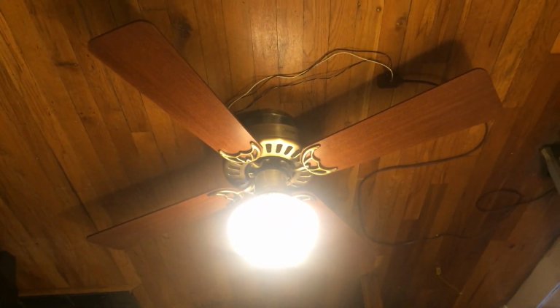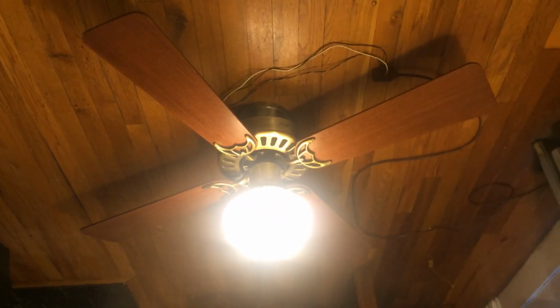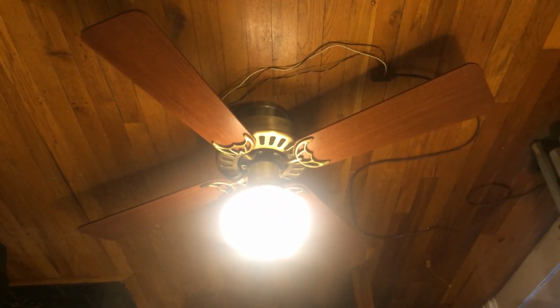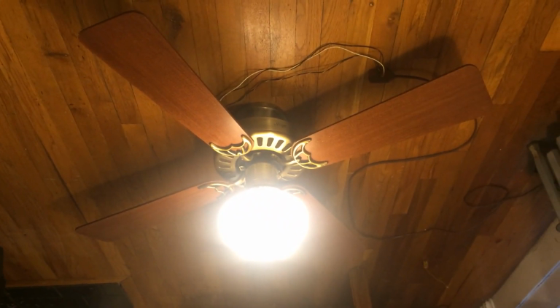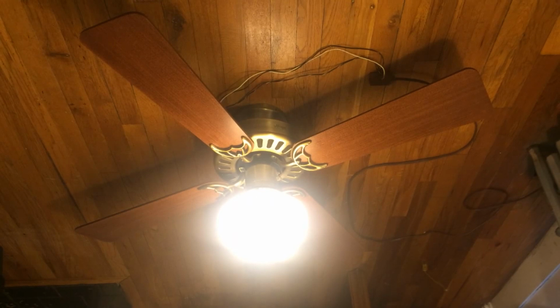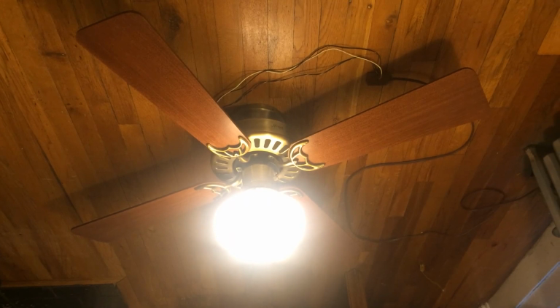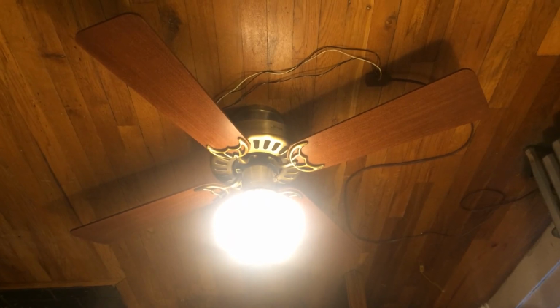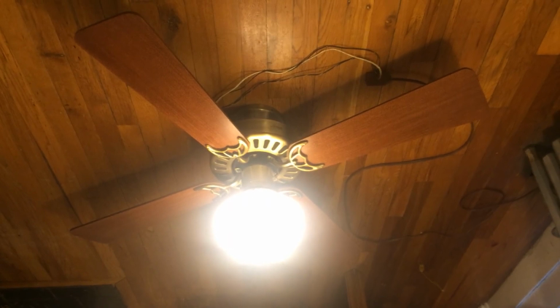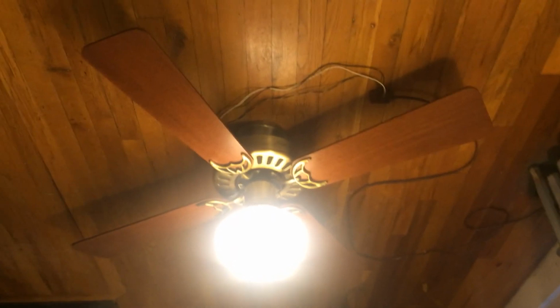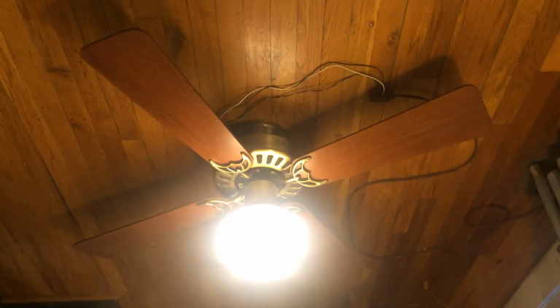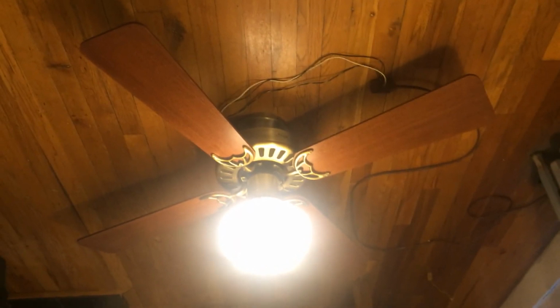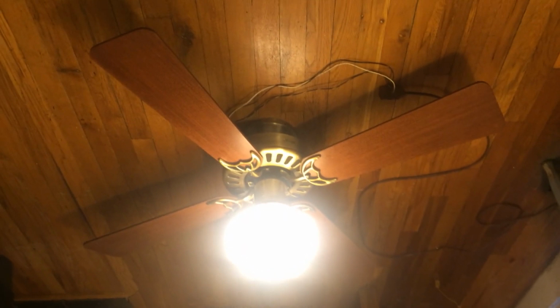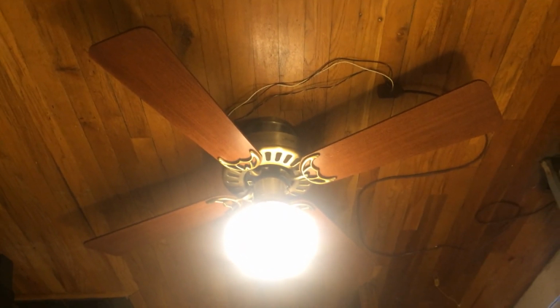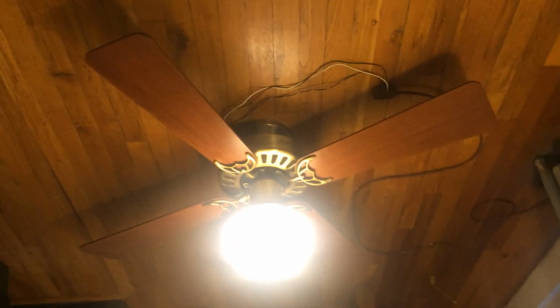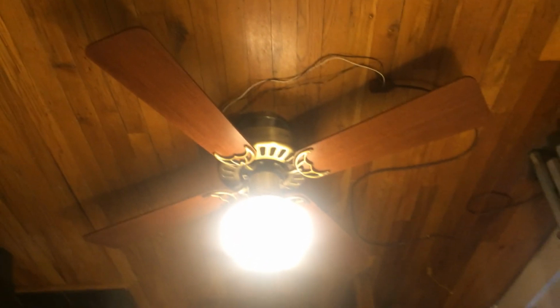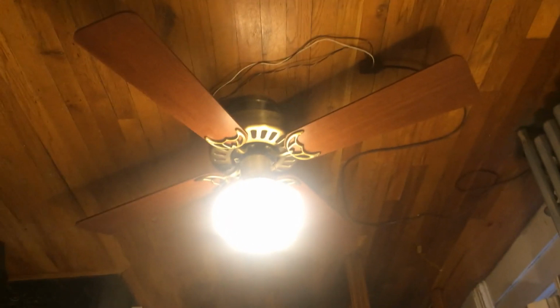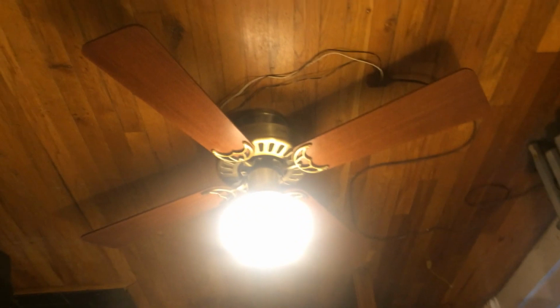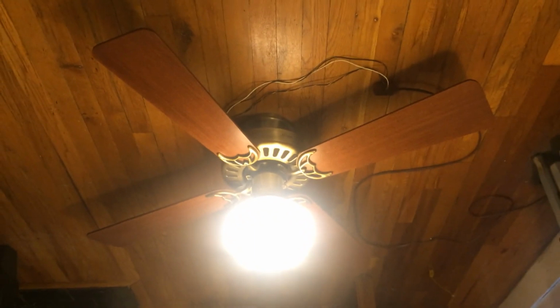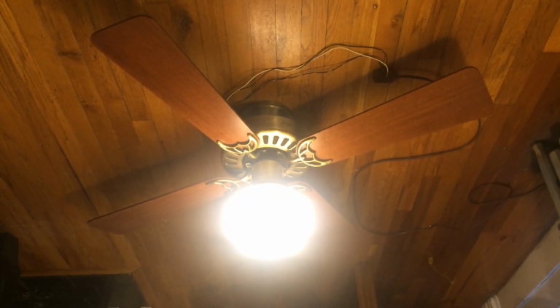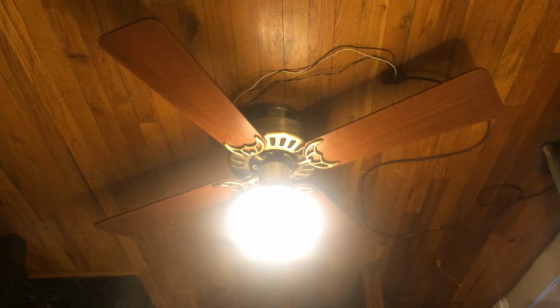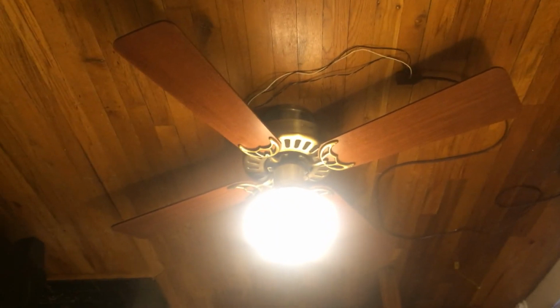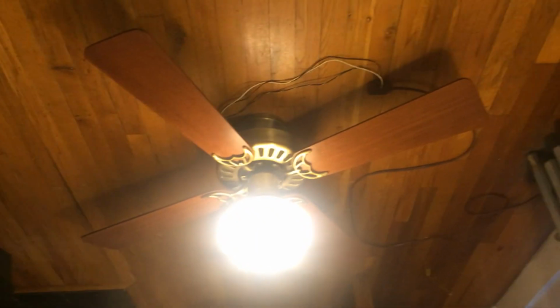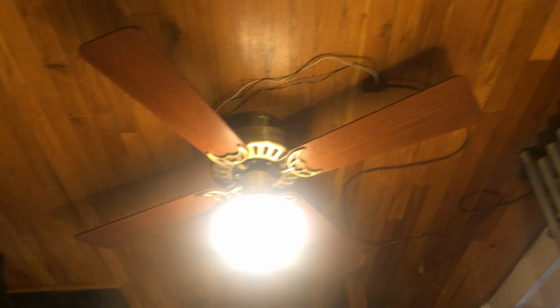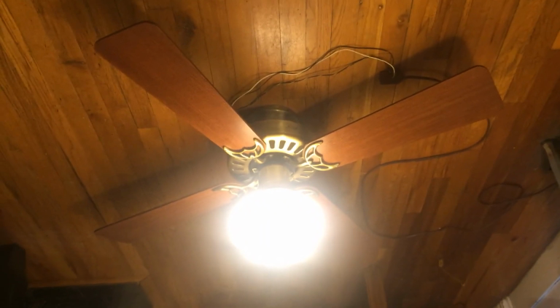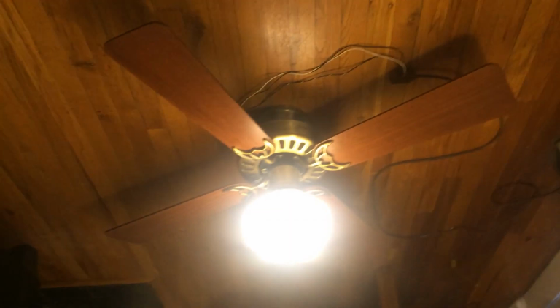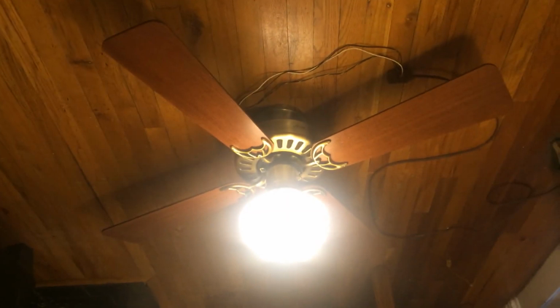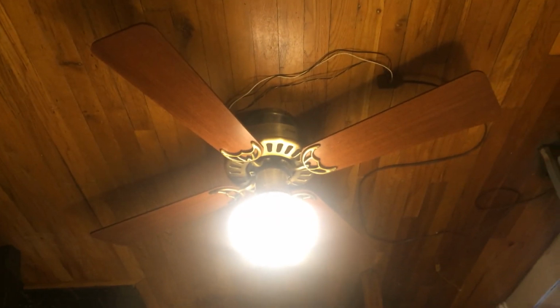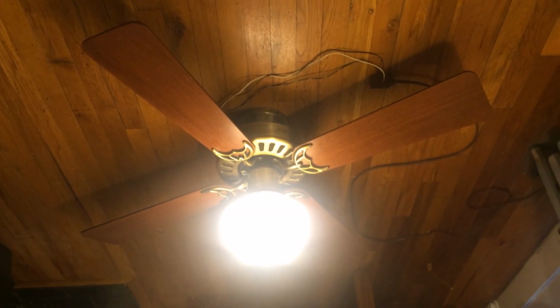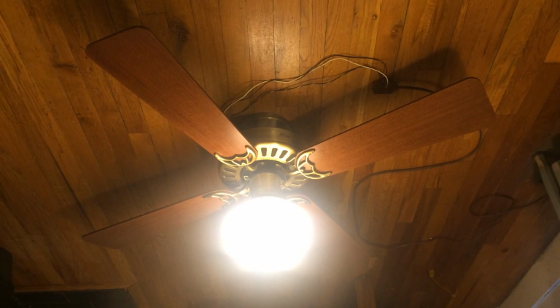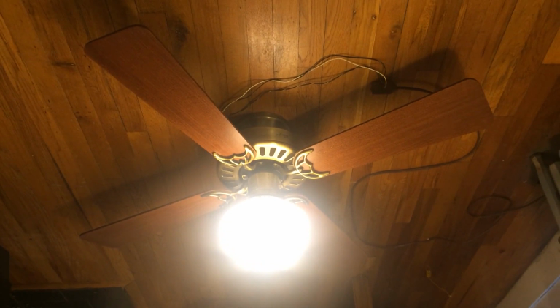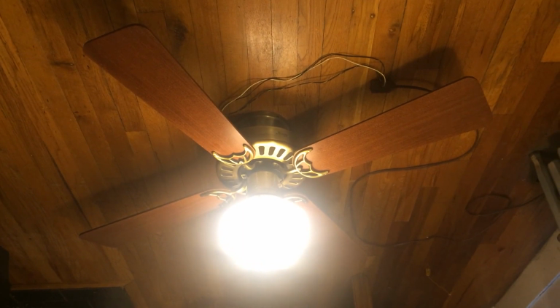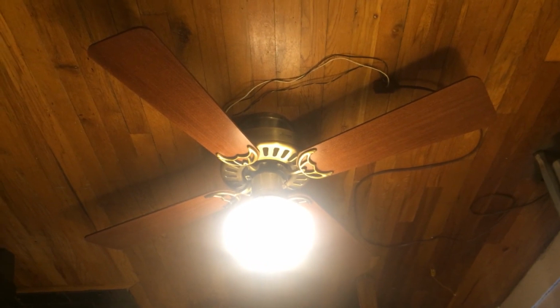I'll probably put the Westinghouse somewhere else, but I do kind of want a Westinghouse Petite especially in antique brass — I really do like the look of it. I'm kind of happy that's probably the only thing that will really work well in the kitchen to our approval.